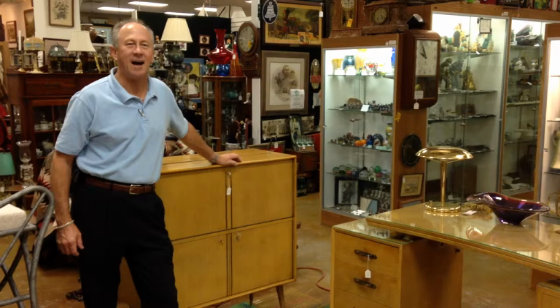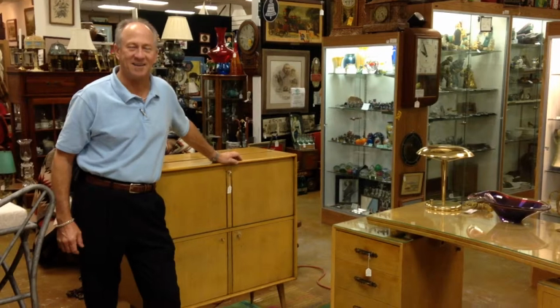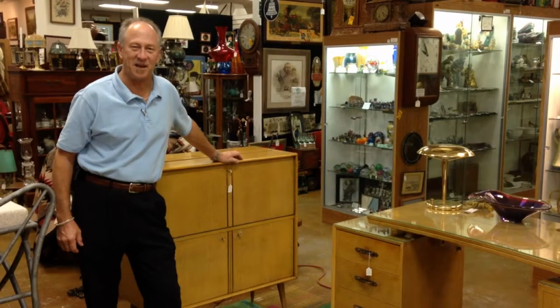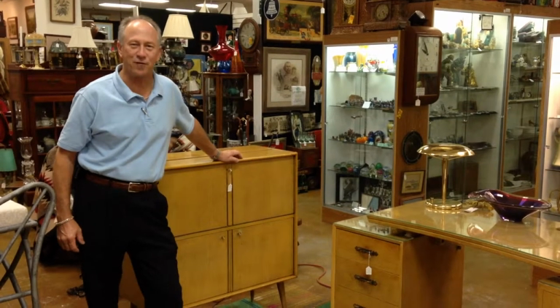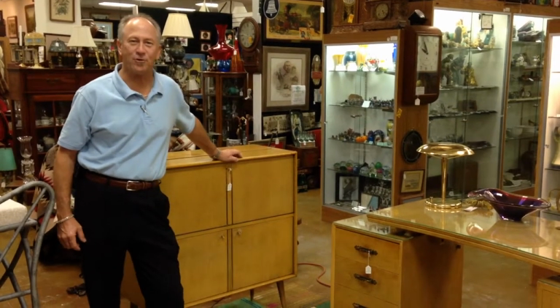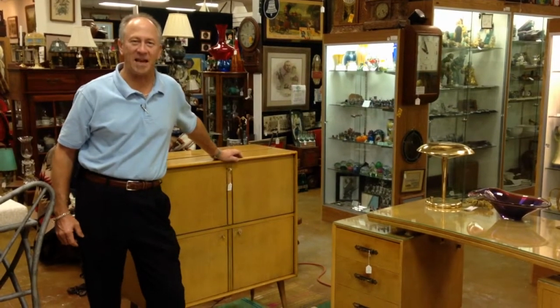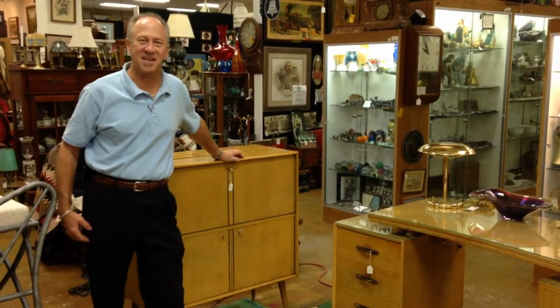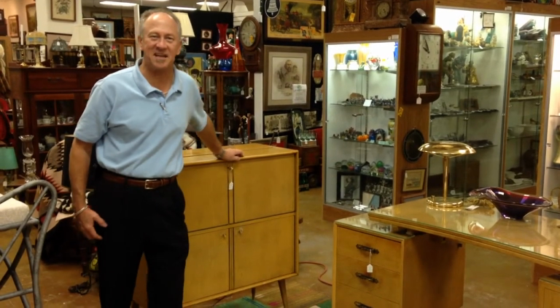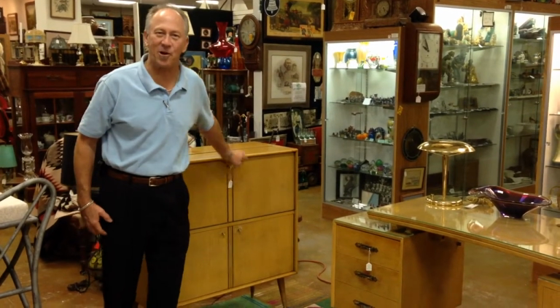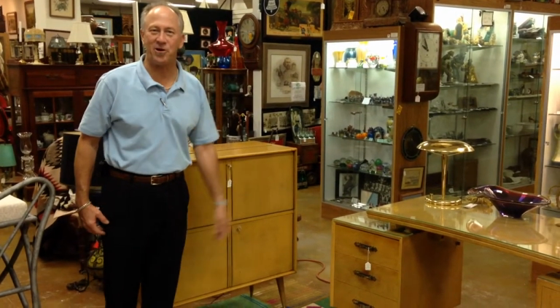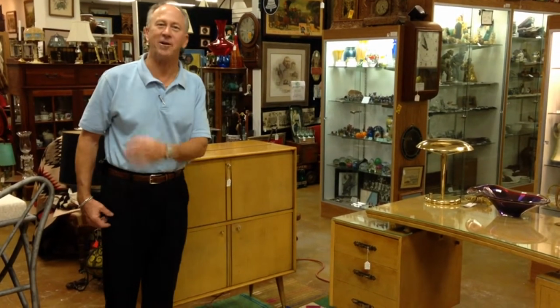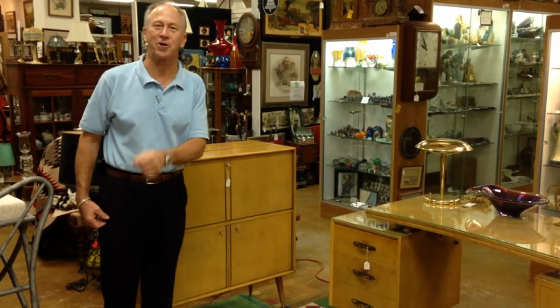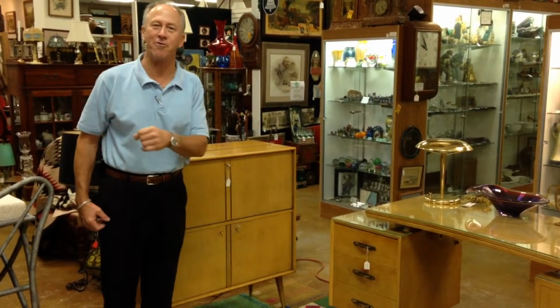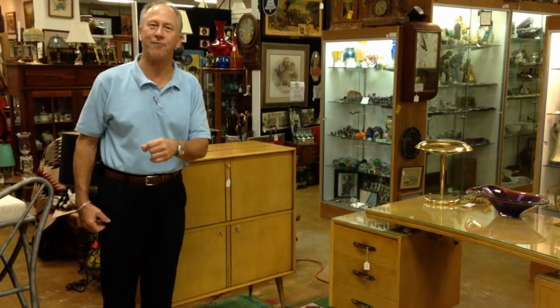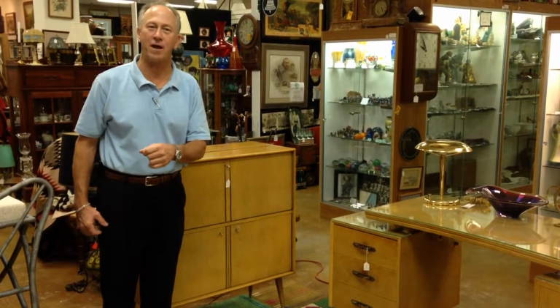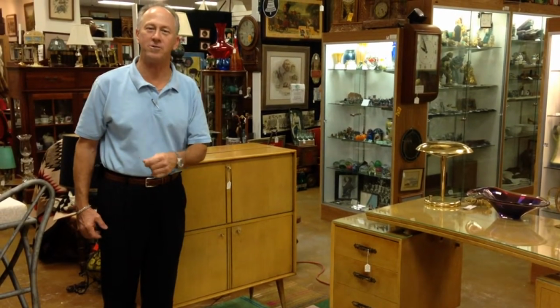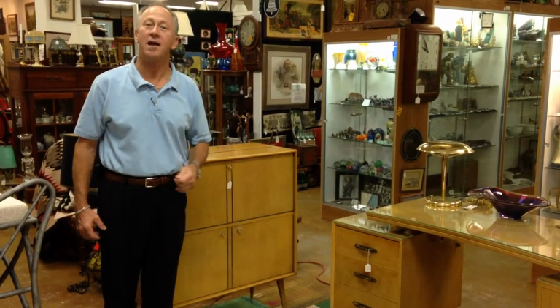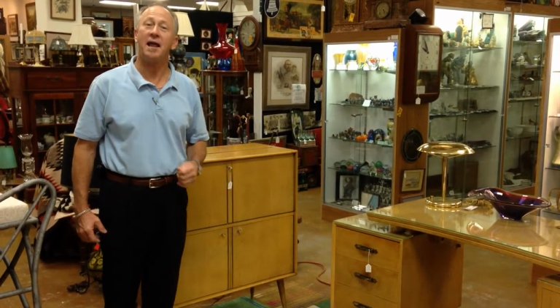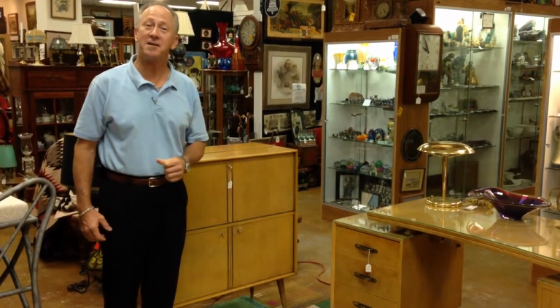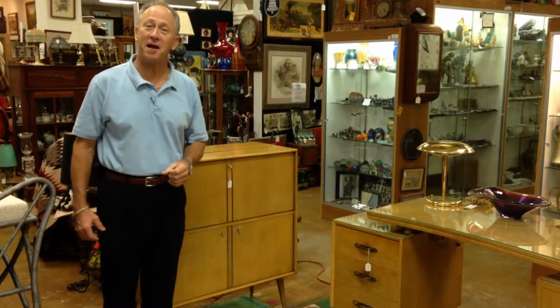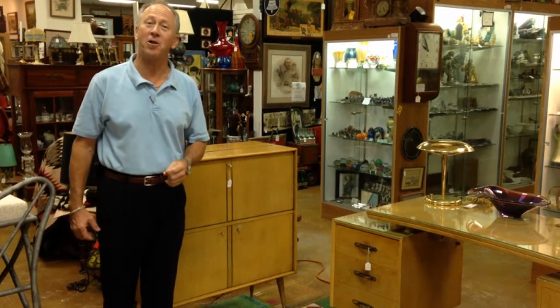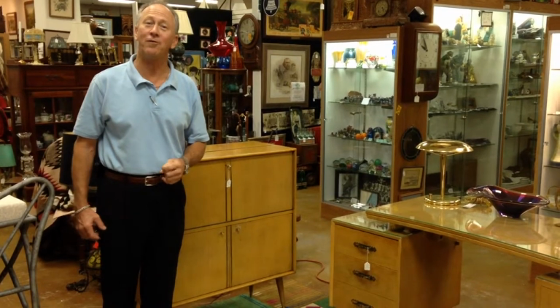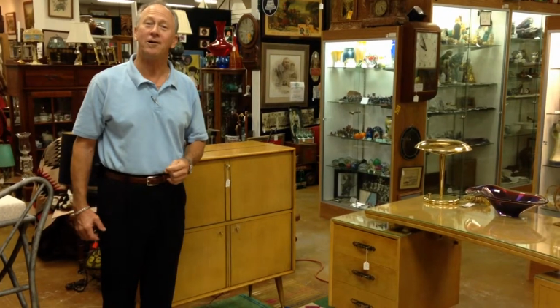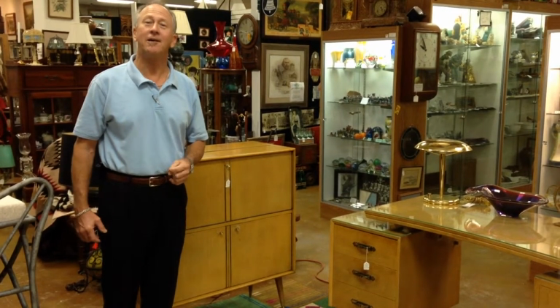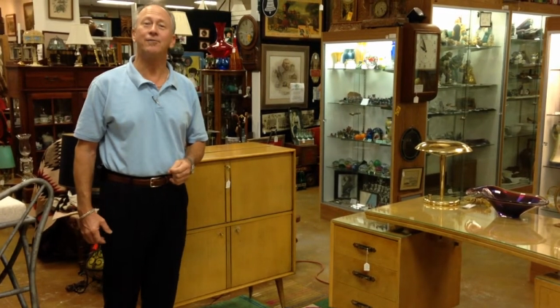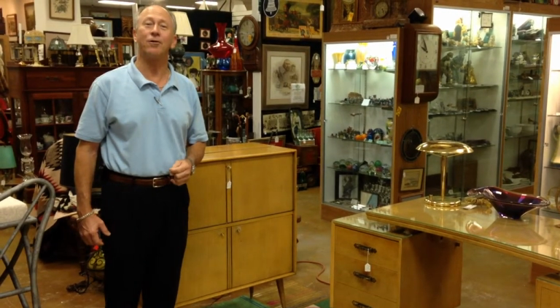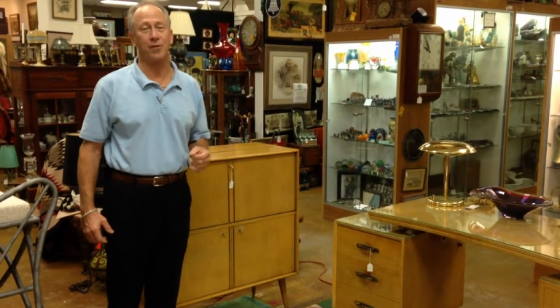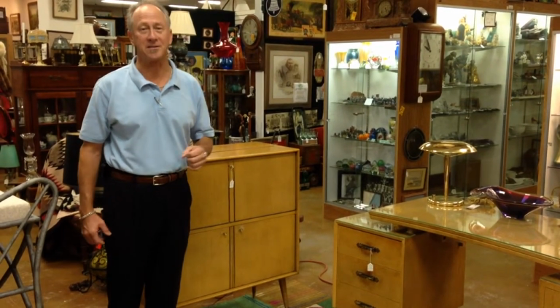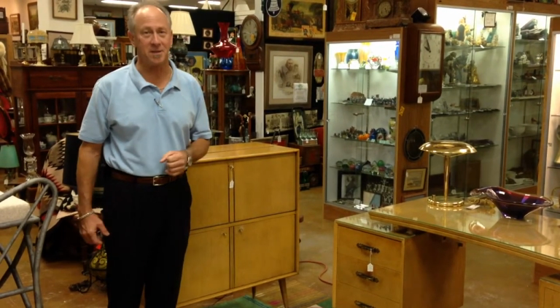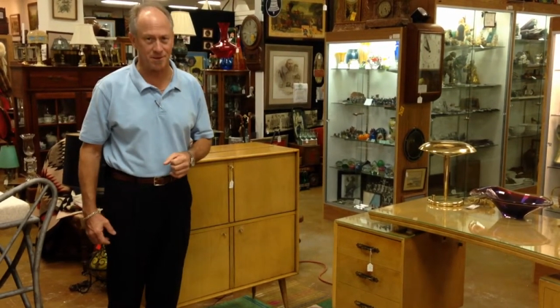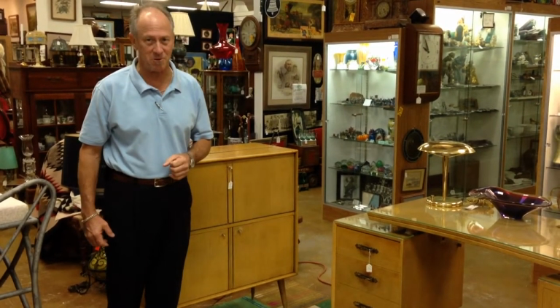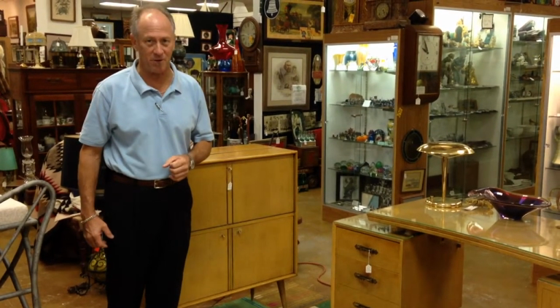Hi, Dave Jeffcoat, Gannon's Antiques and Art here. I'm the curator of fine art, and I'm a lover of all things mid-century modern.